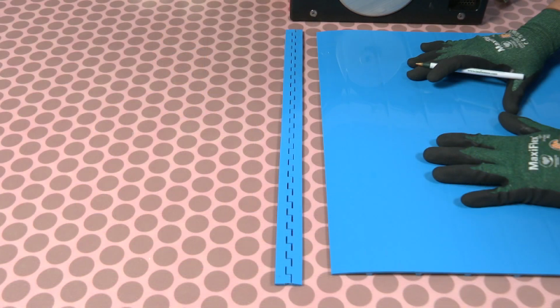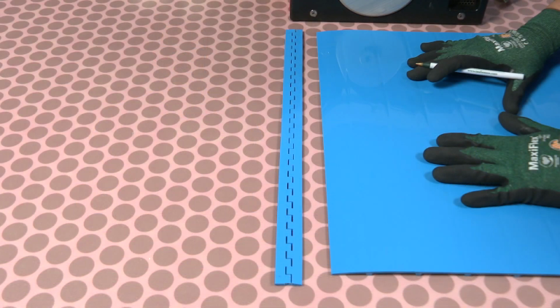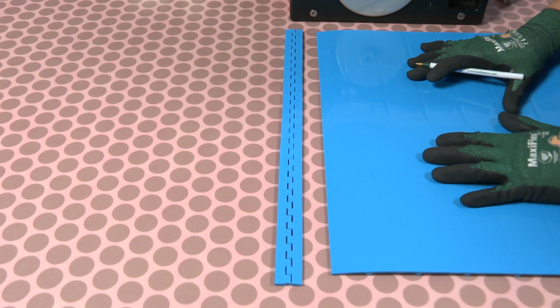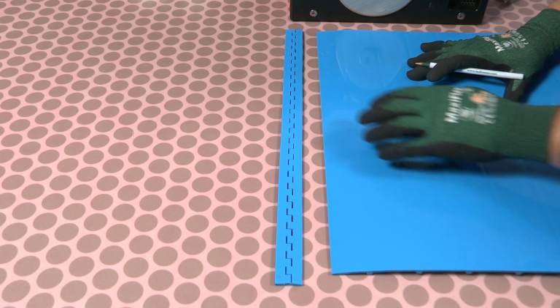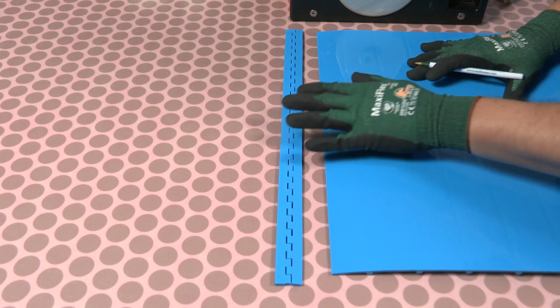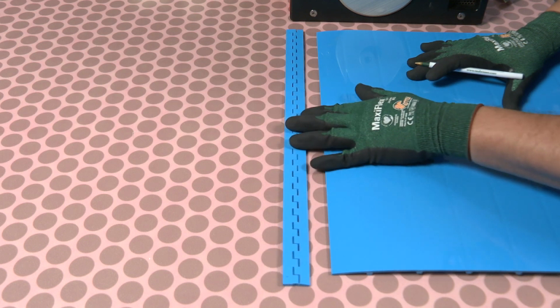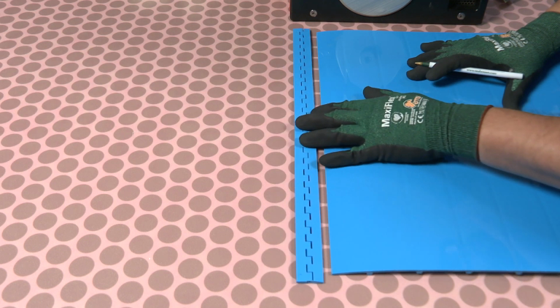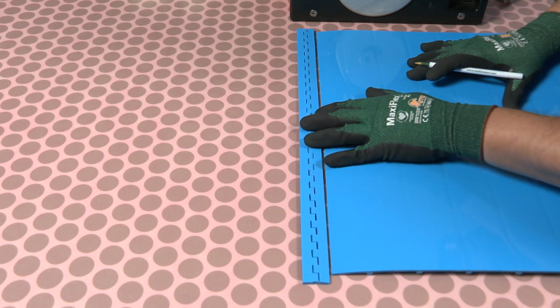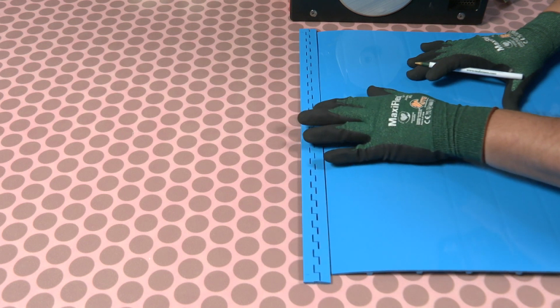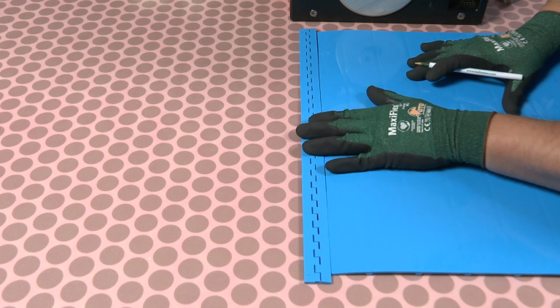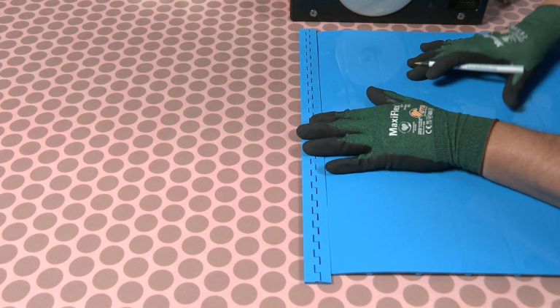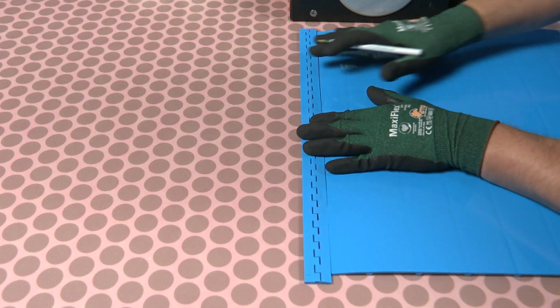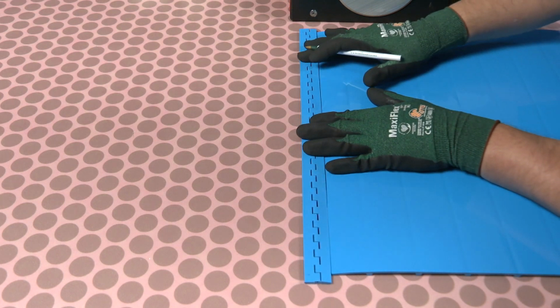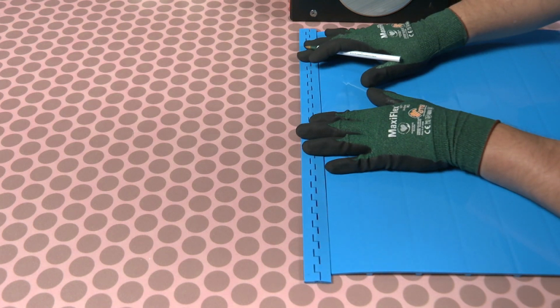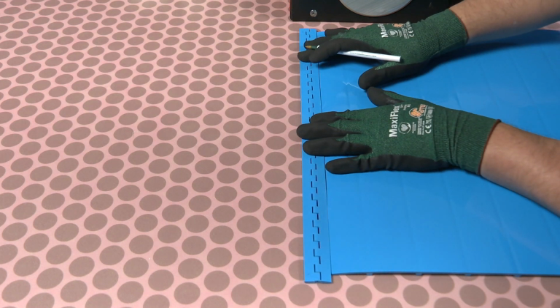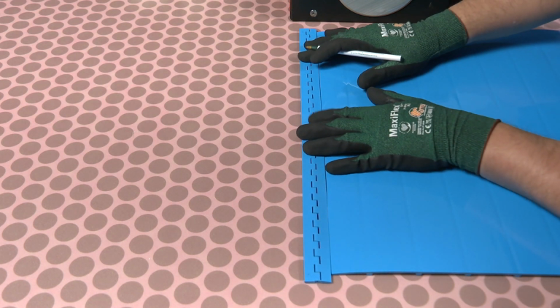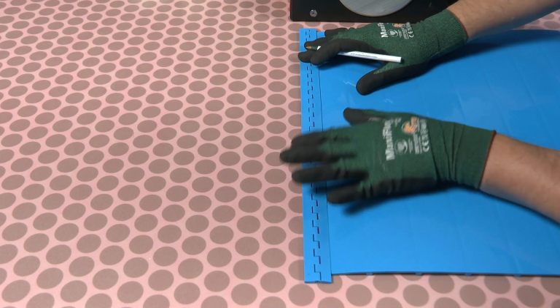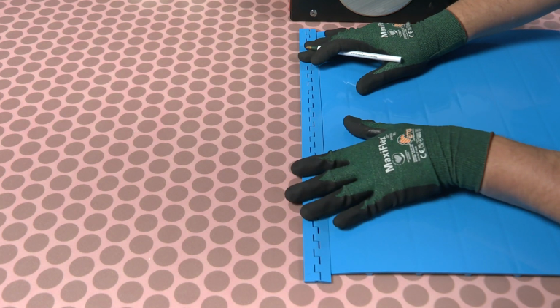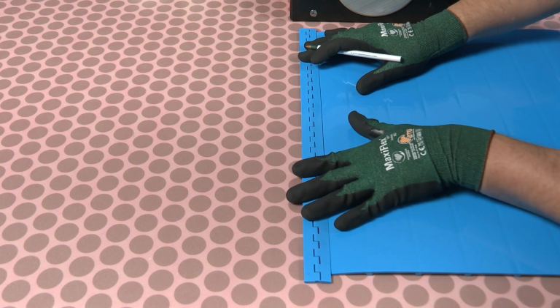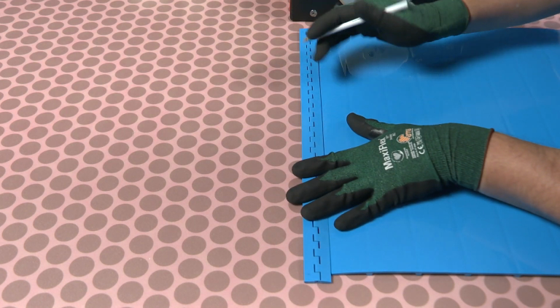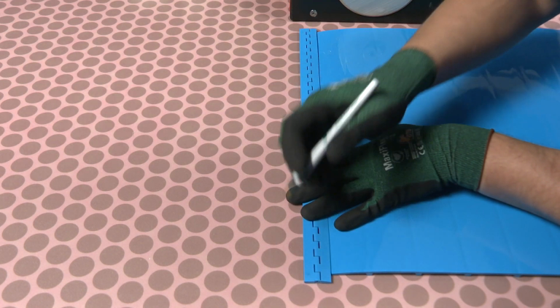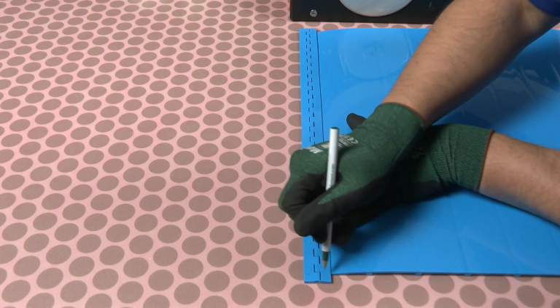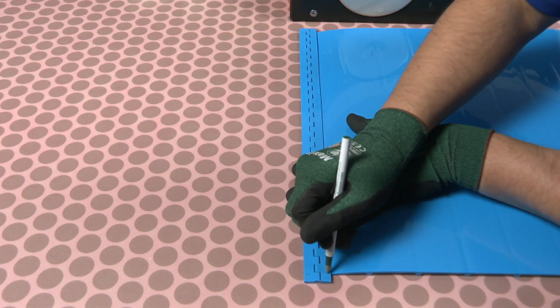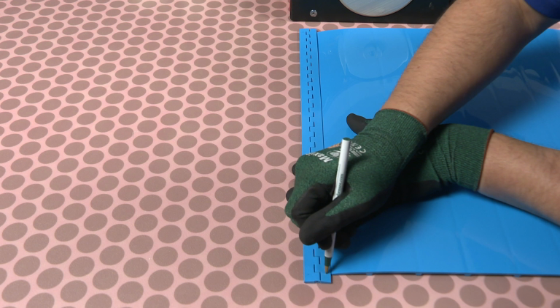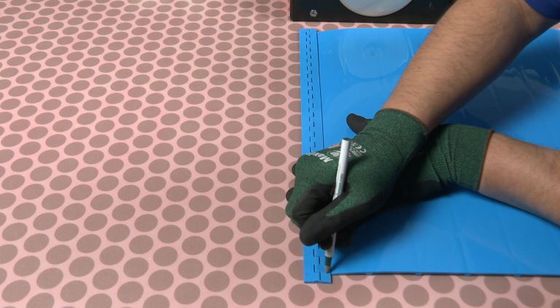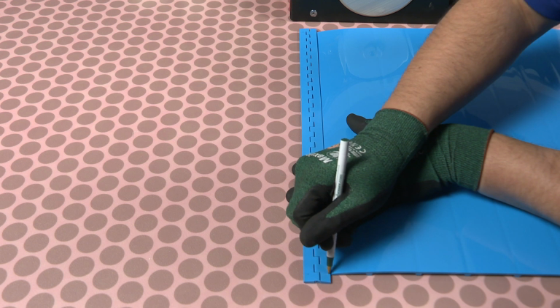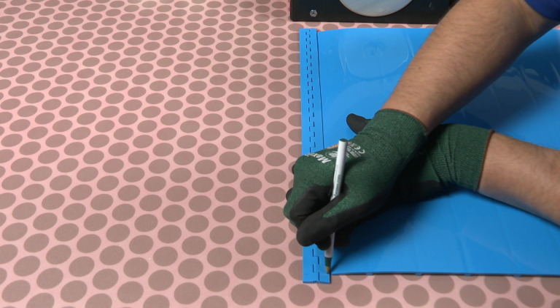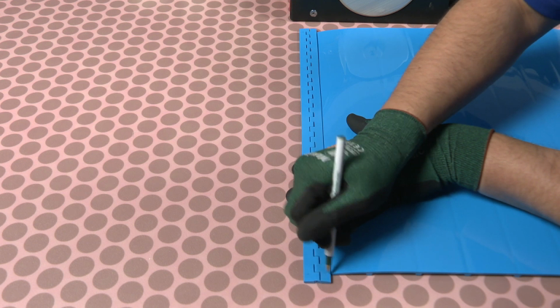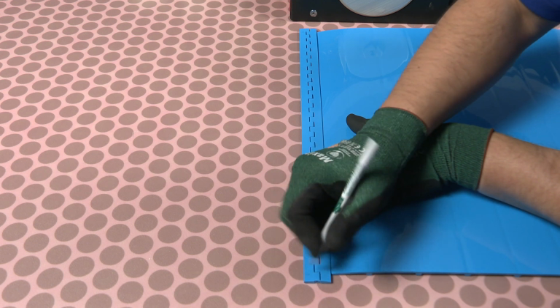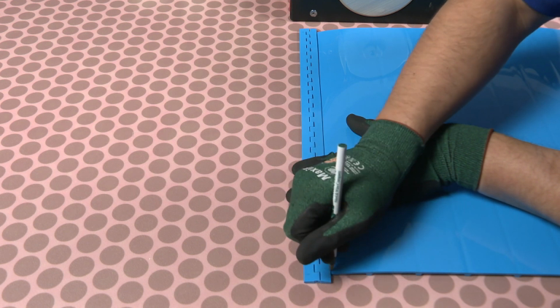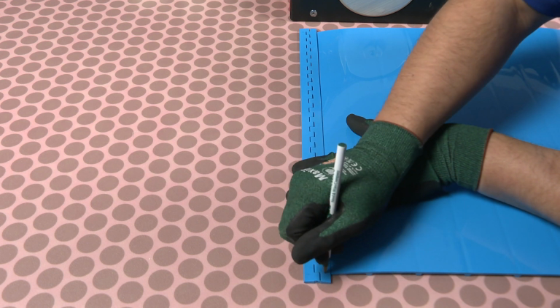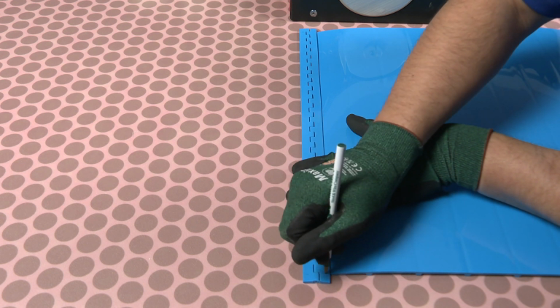Start by cutting the hinge lace length to match the belt width. Be sure the hinge segments are cut equal at each edge.